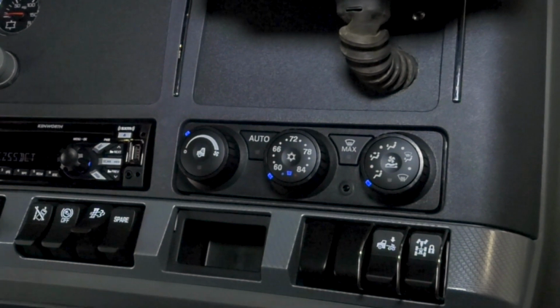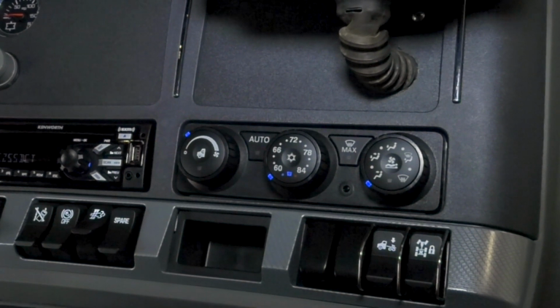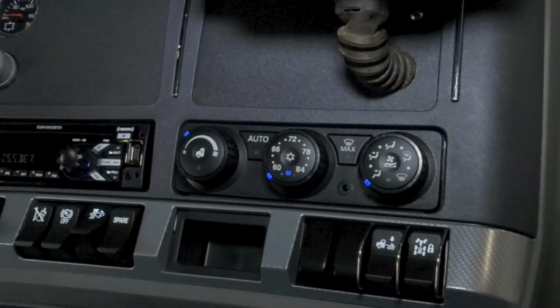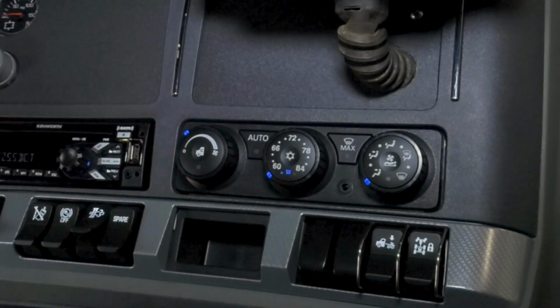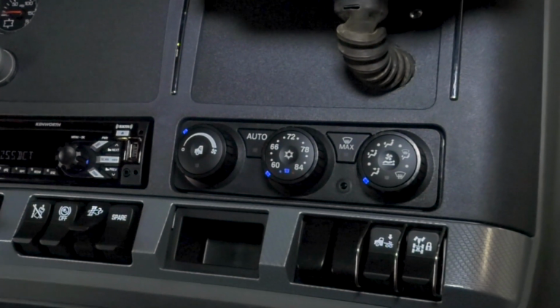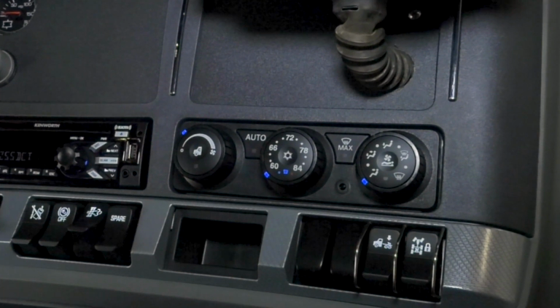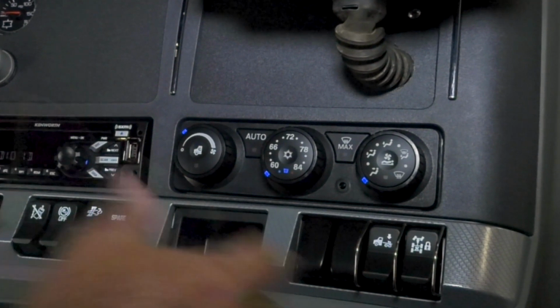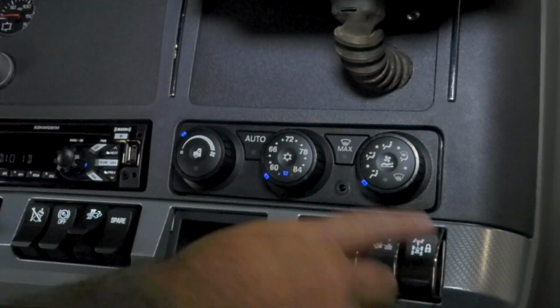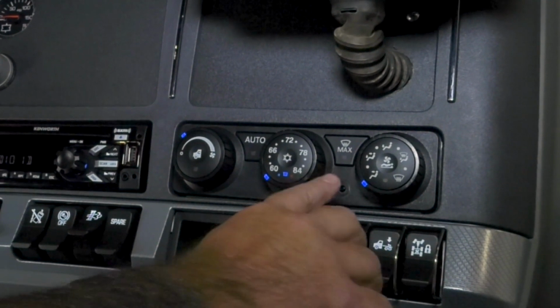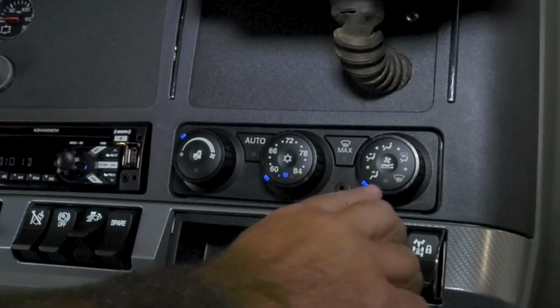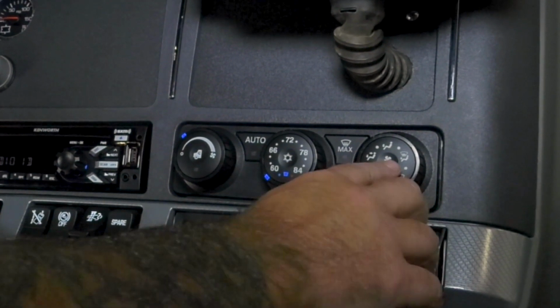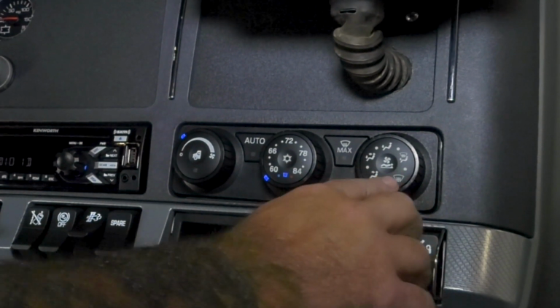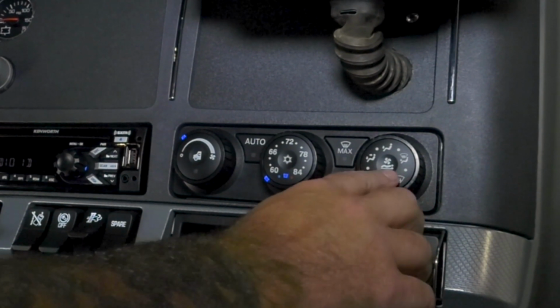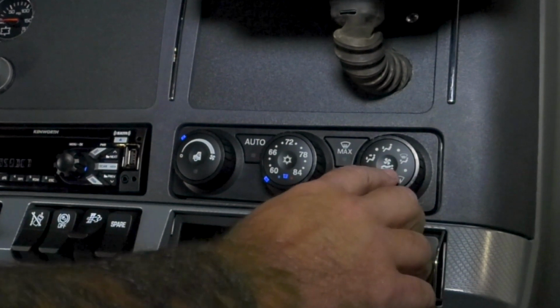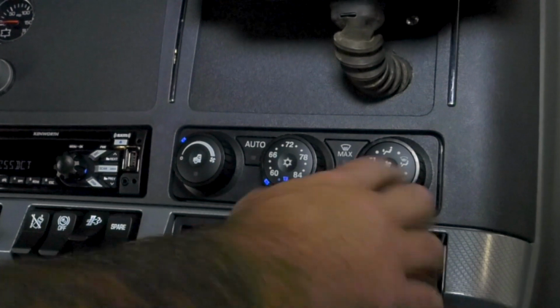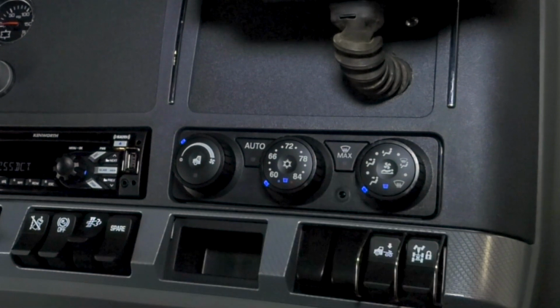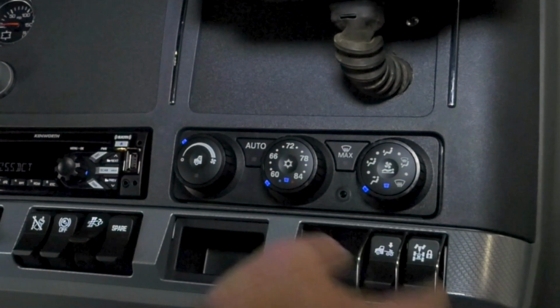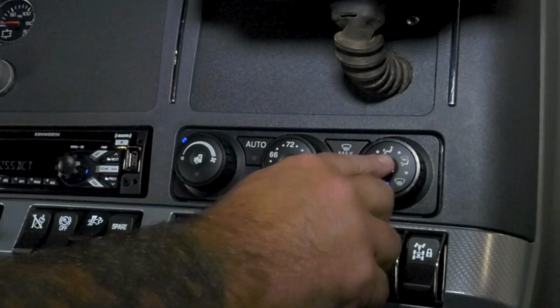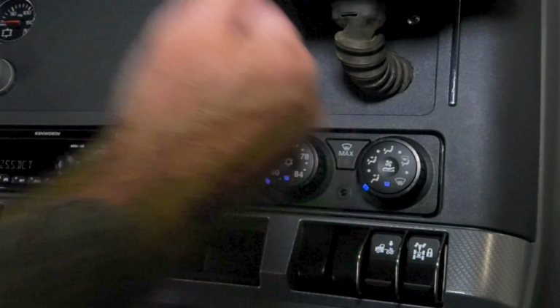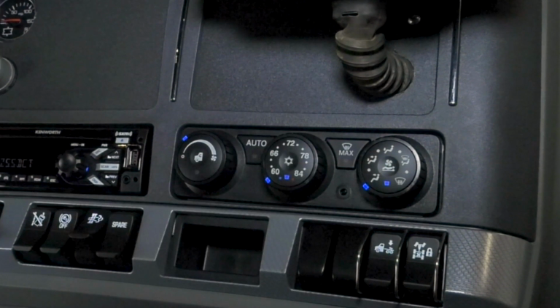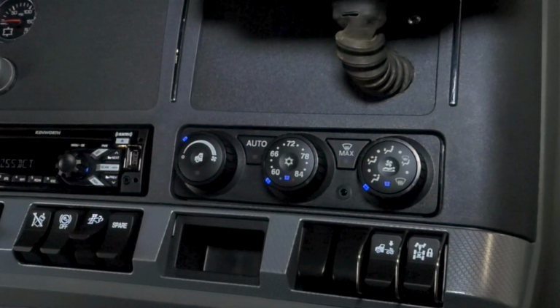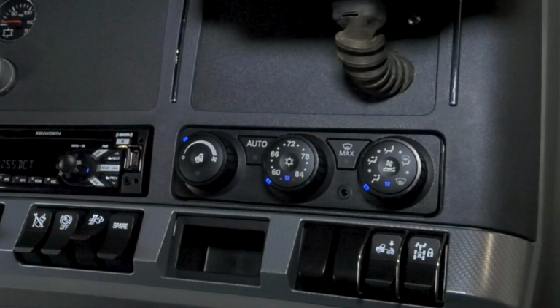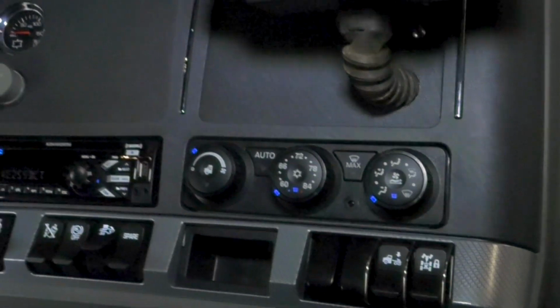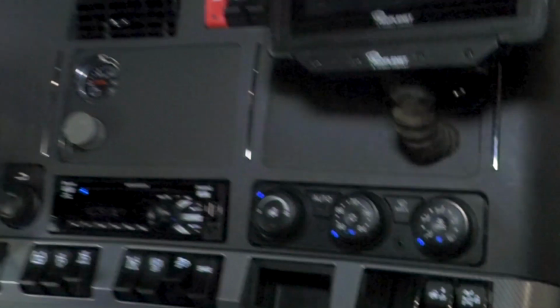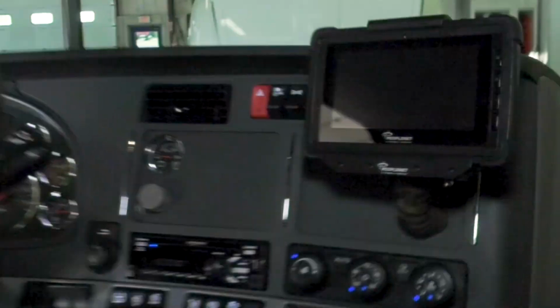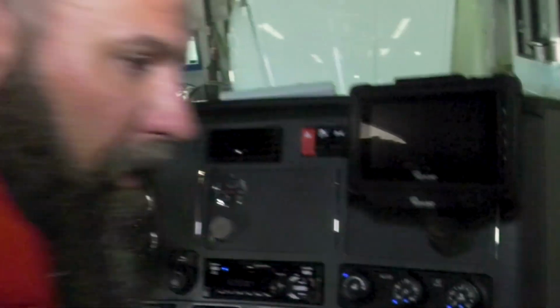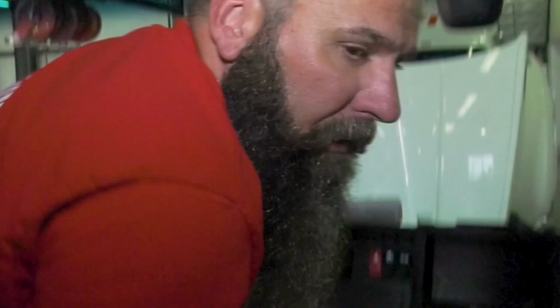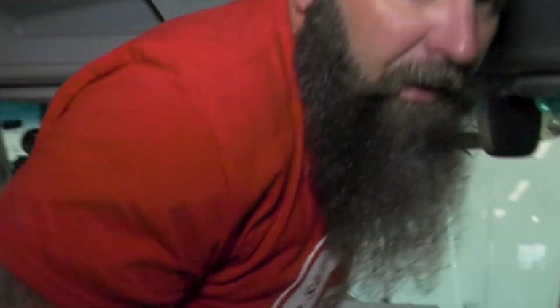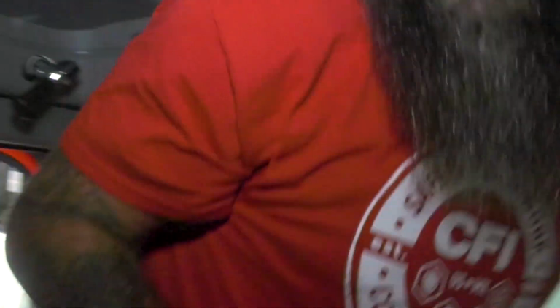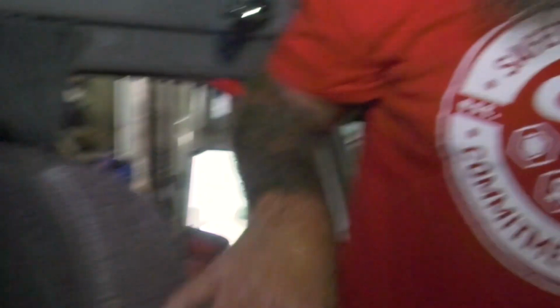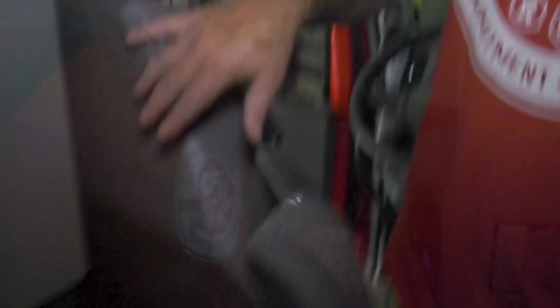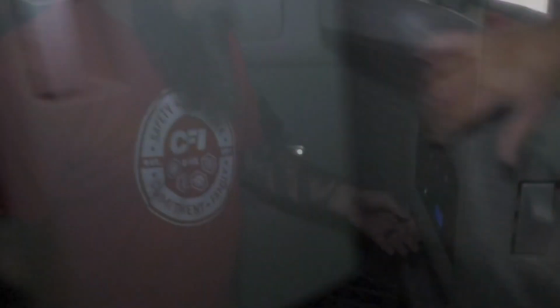Now, if you want to have the bunk work, you have to push this button here. That creates the bunk. And then we have to go back to the bunk to move things around.